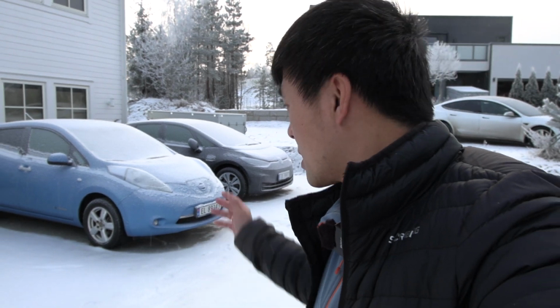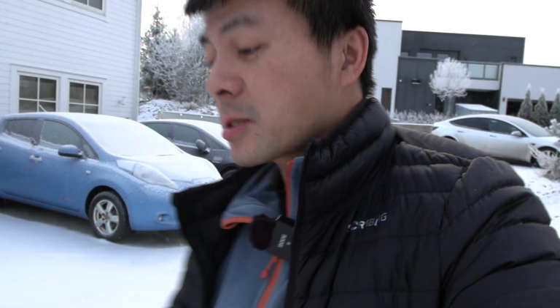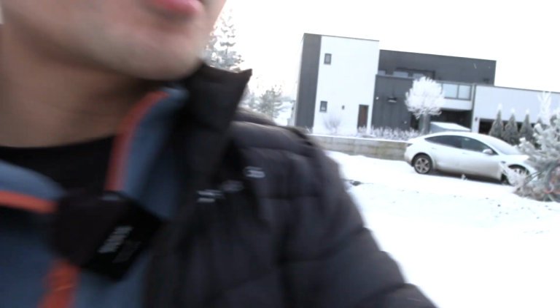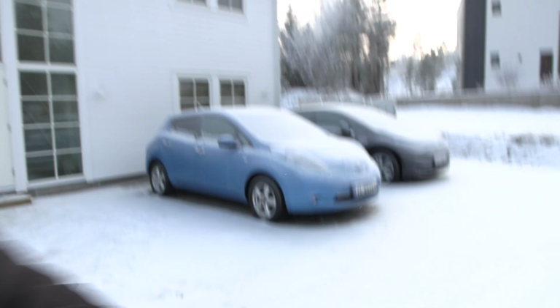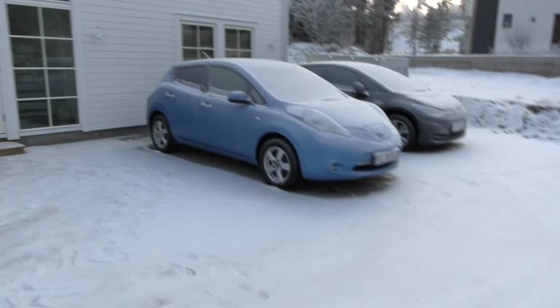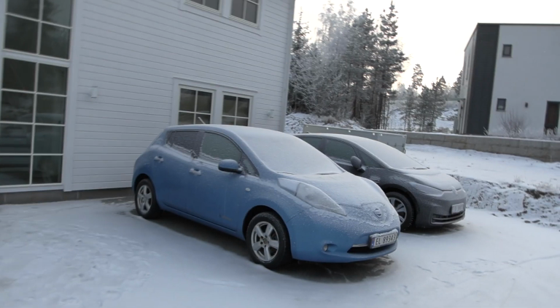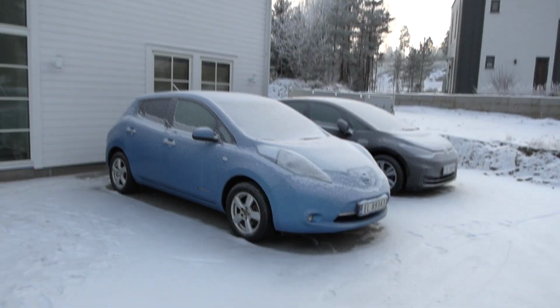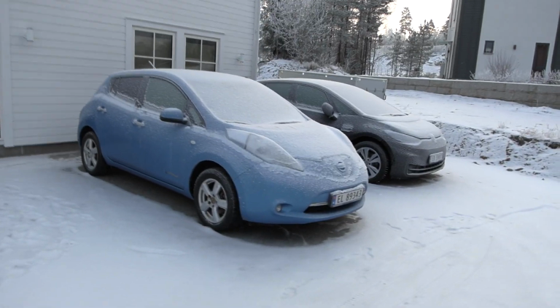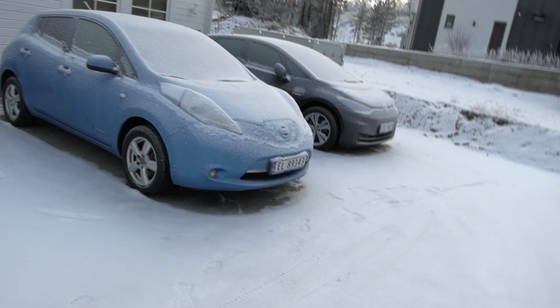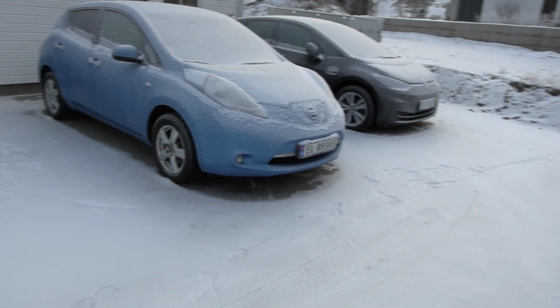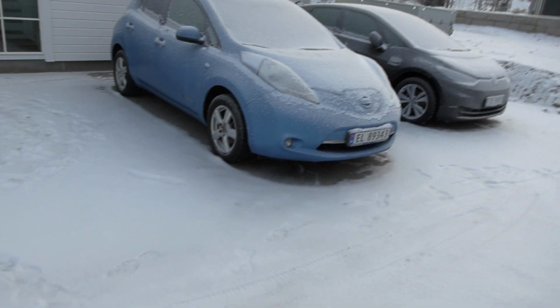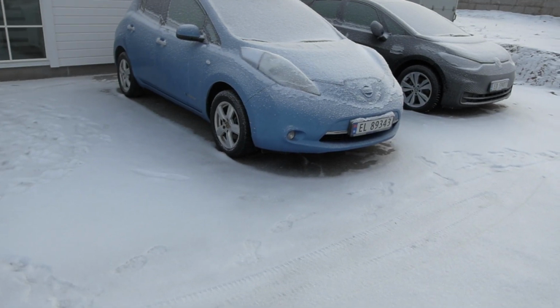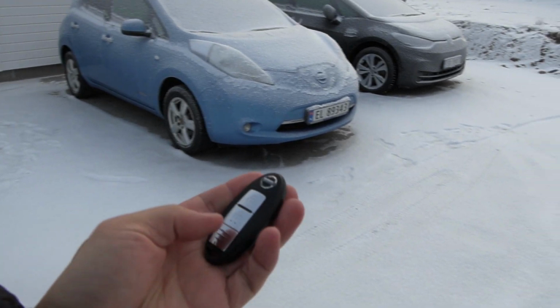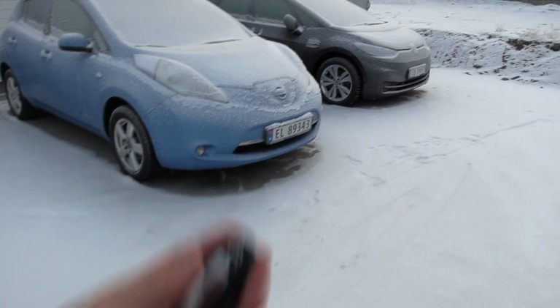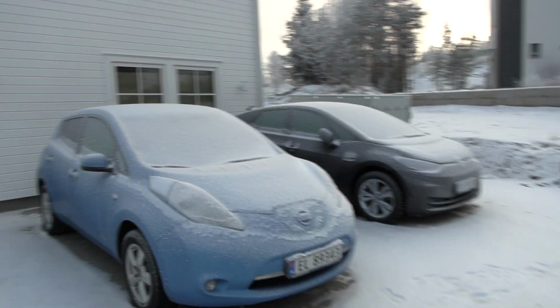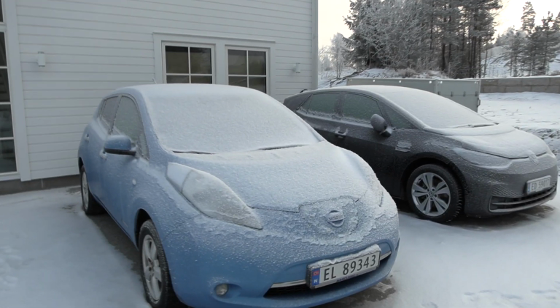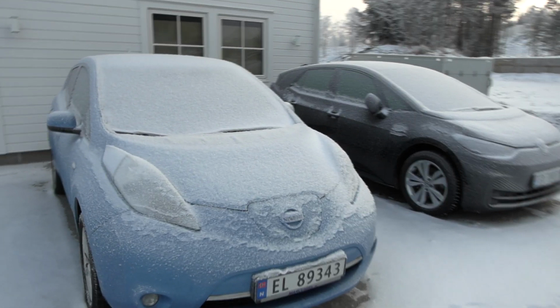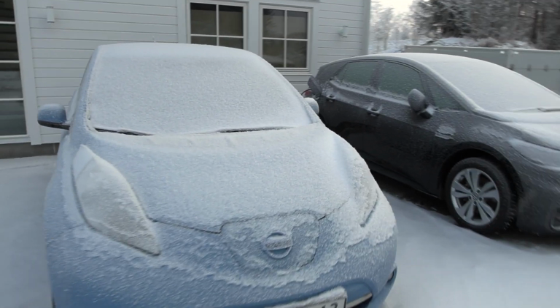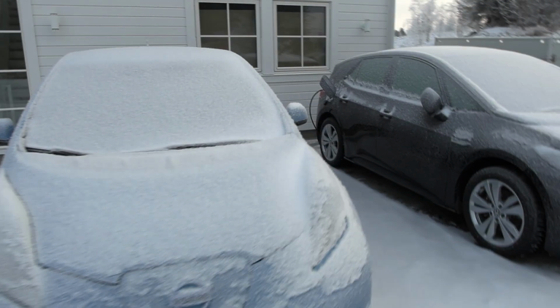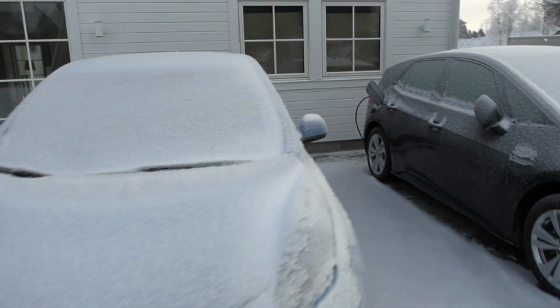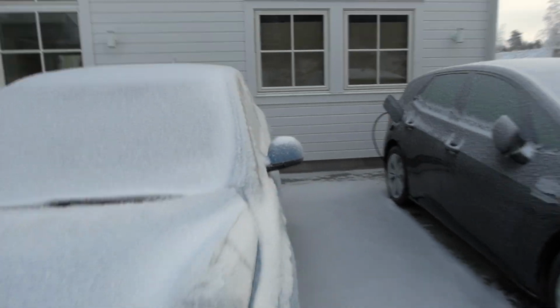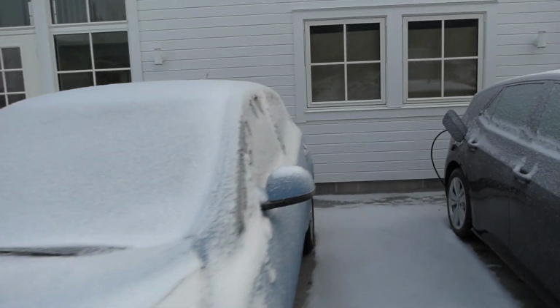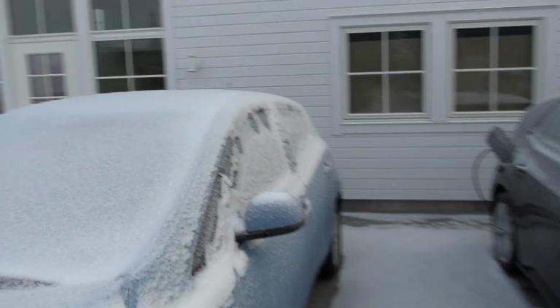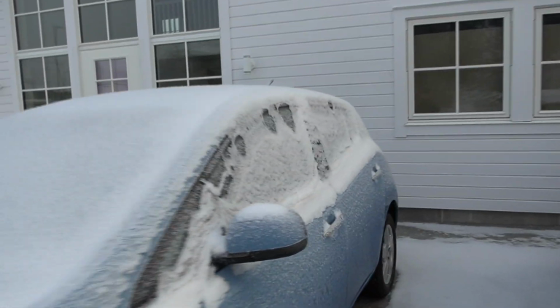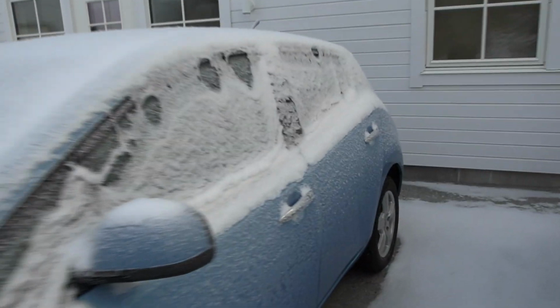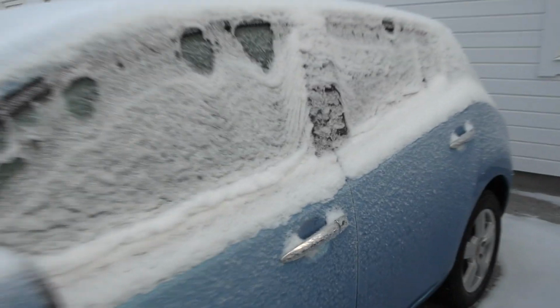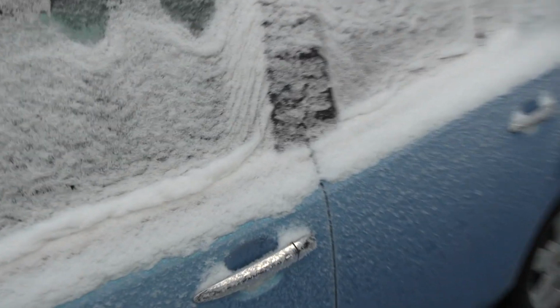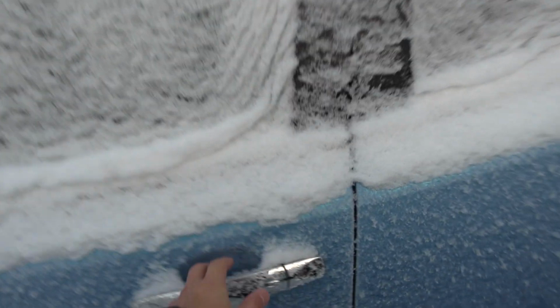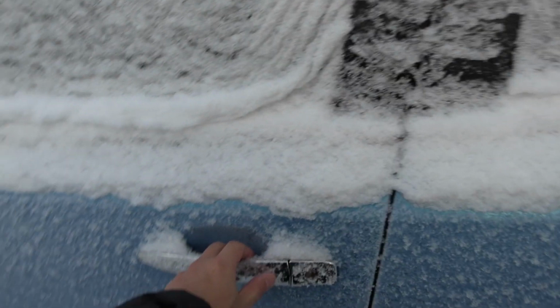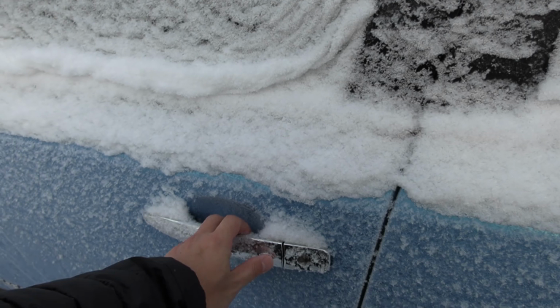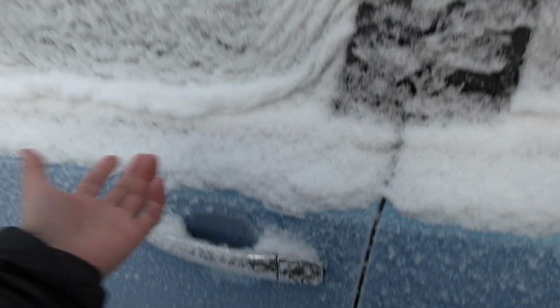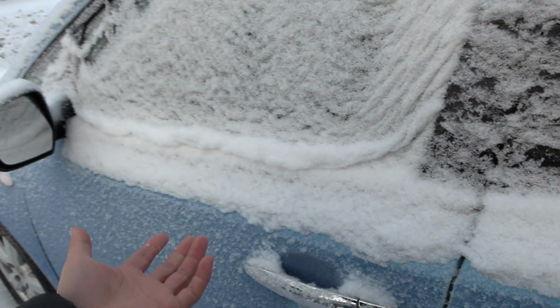Let's start with the Leaf first. Let me see — double check here. I have the key fob. Is the 12 volt battery dead now?